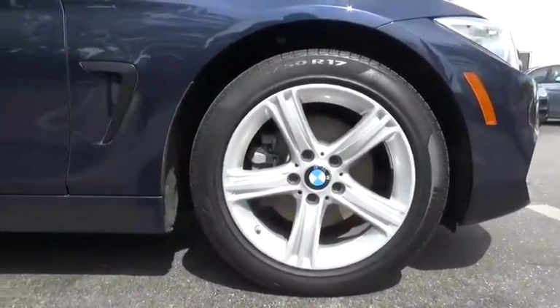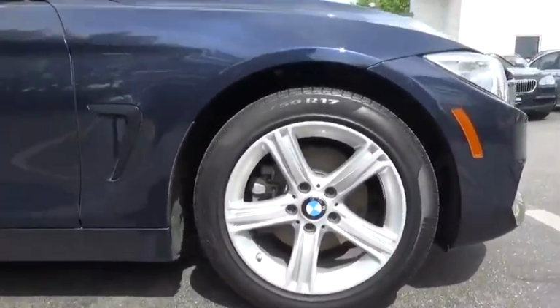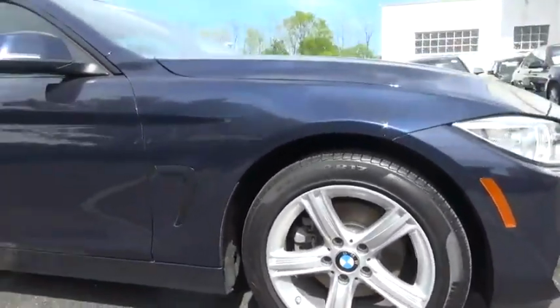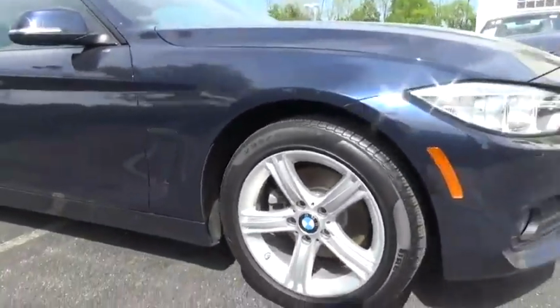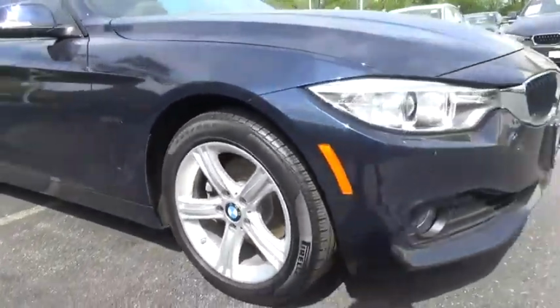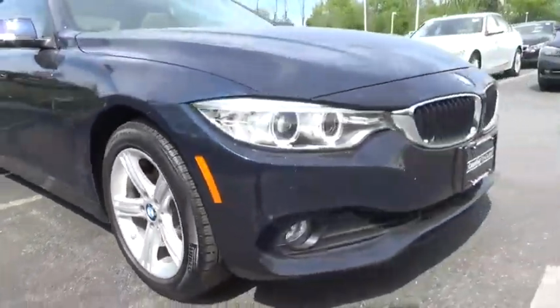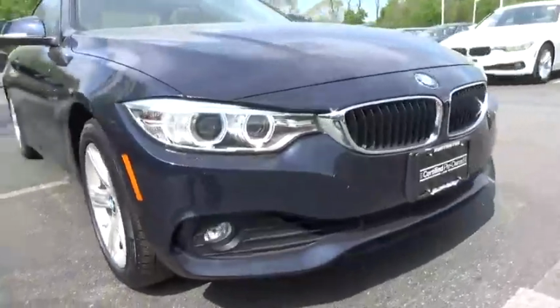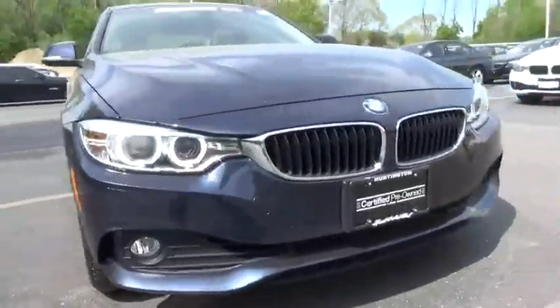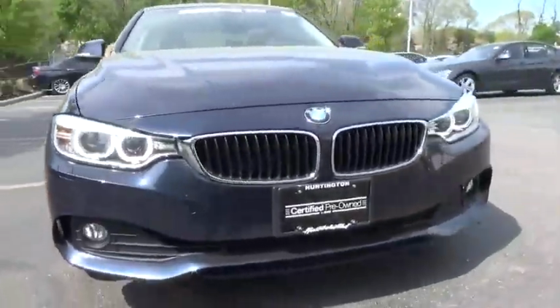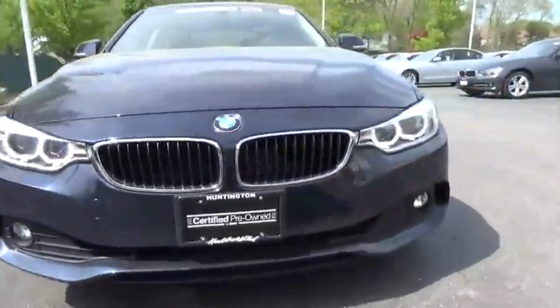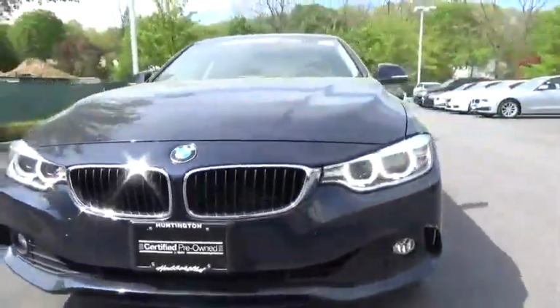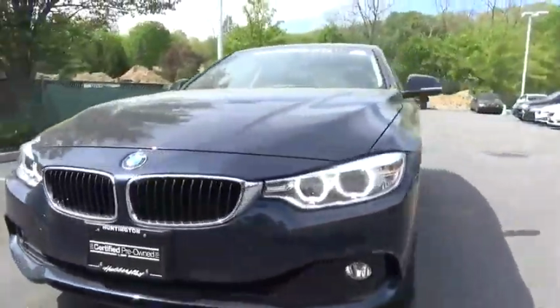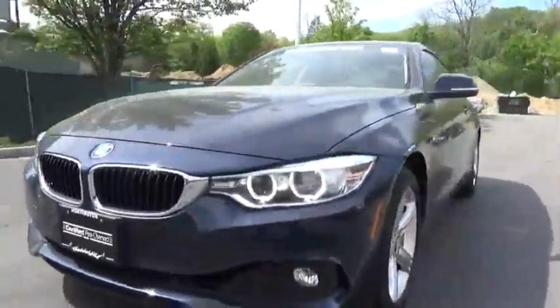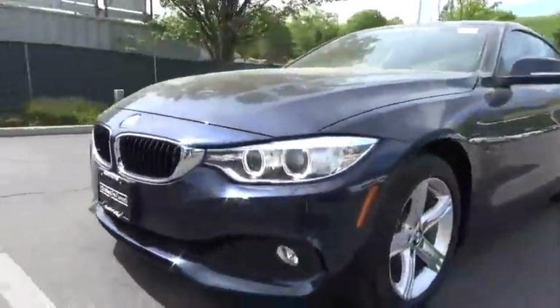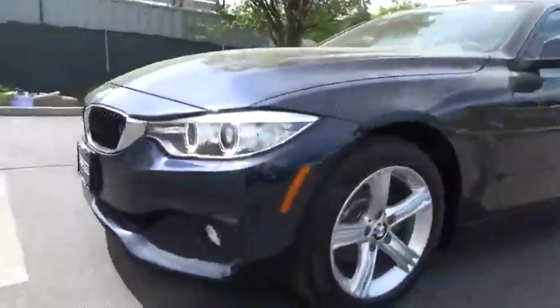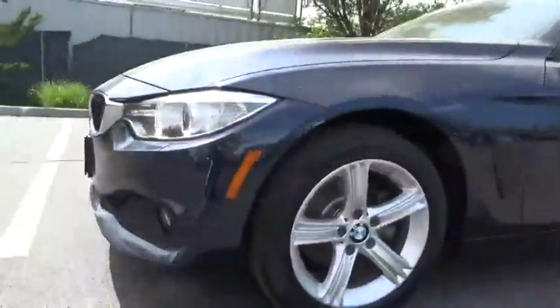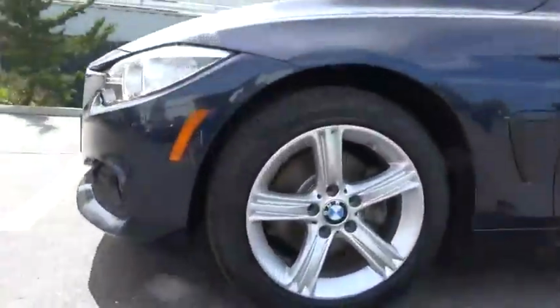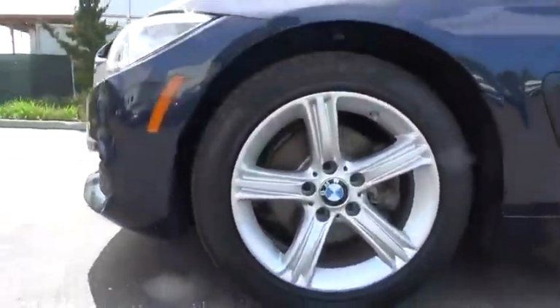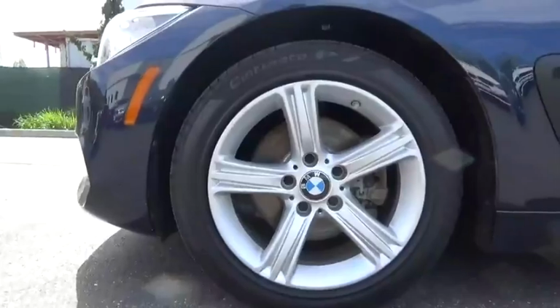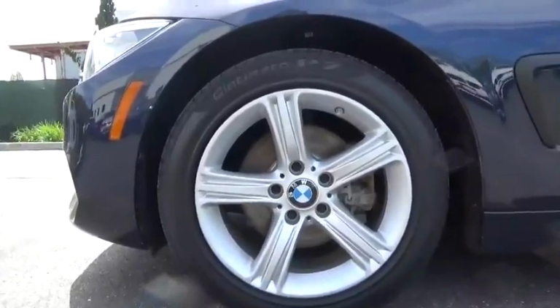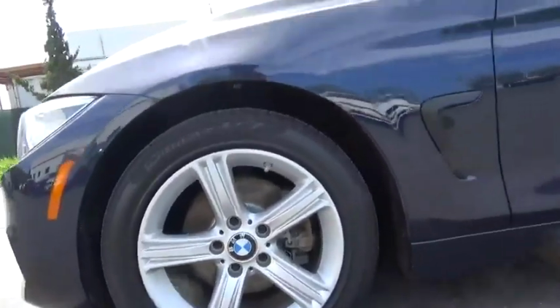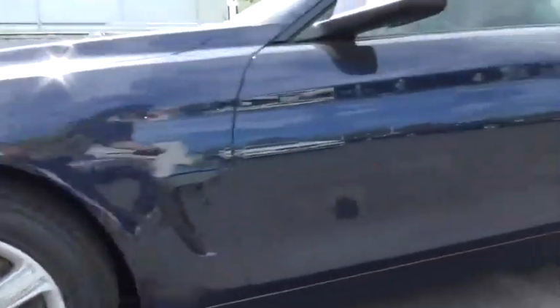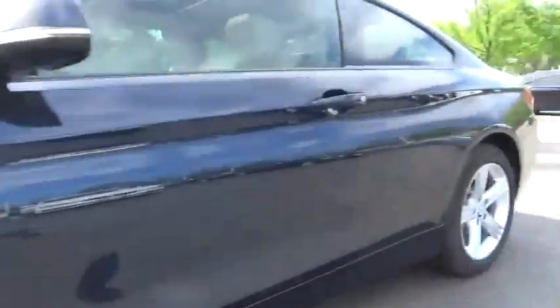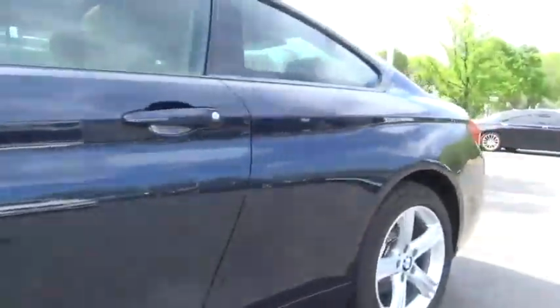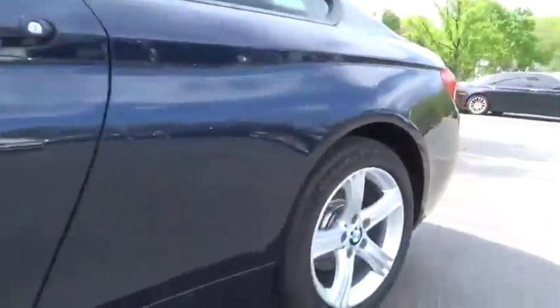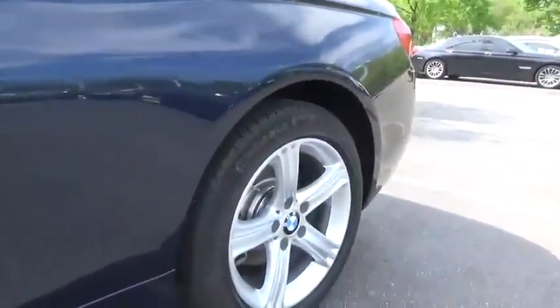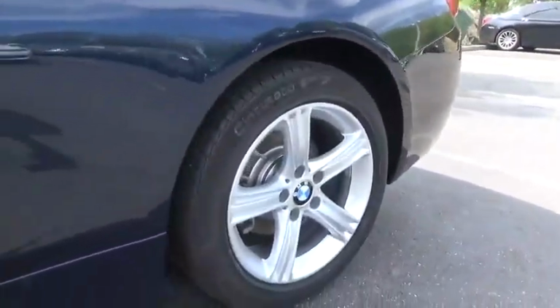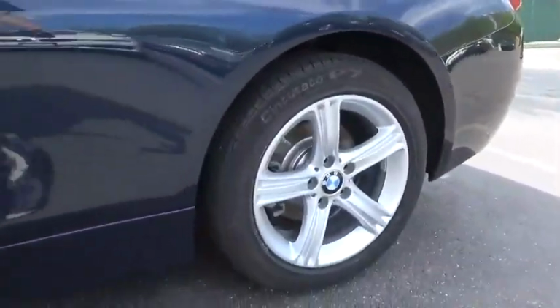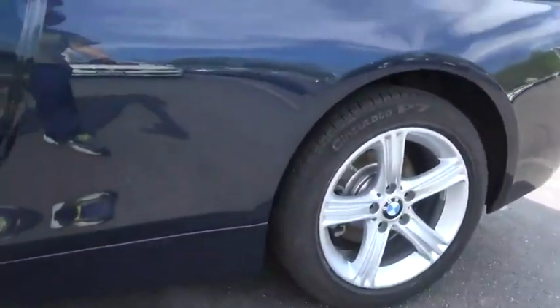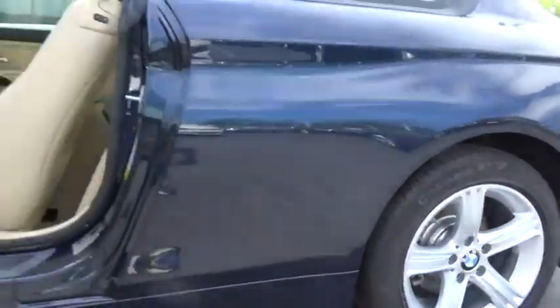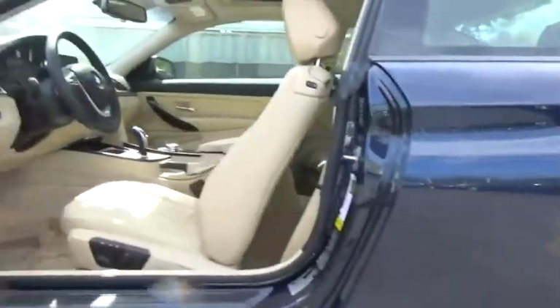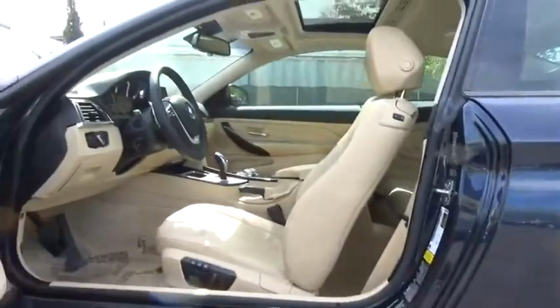Leather-wrapped steering wheel, moonroof, adjustable steering wheel, power steering, auto-dimming rearview mirror, keyless start, cruise control, floor mats, aluminum wheels, four-wheel disc brakes, universal garage door opener.